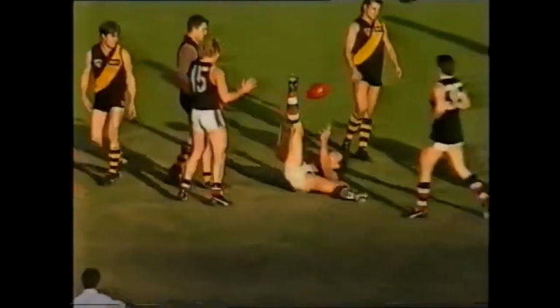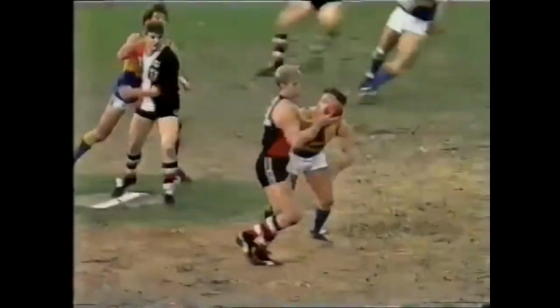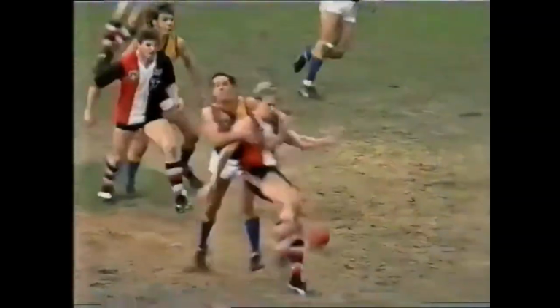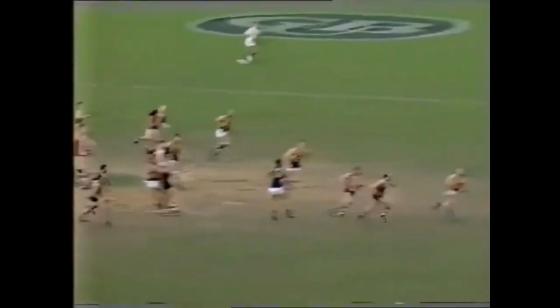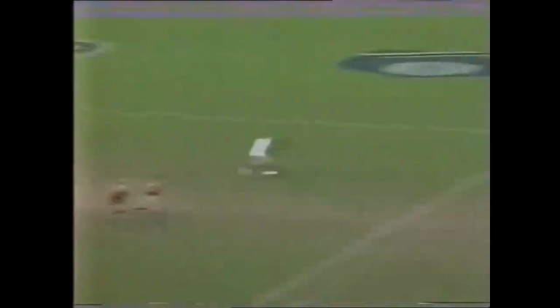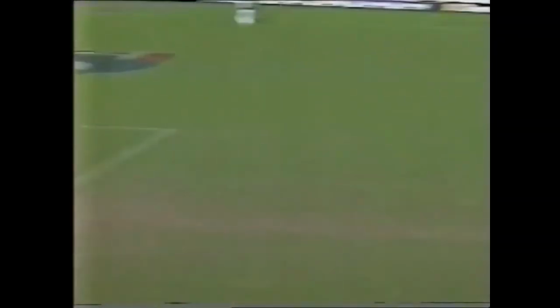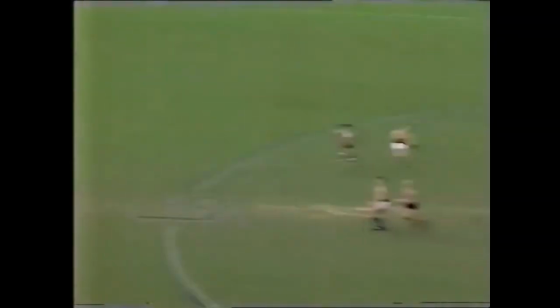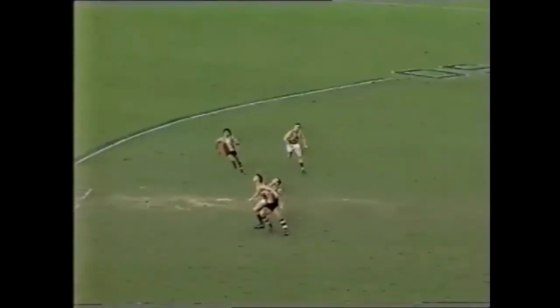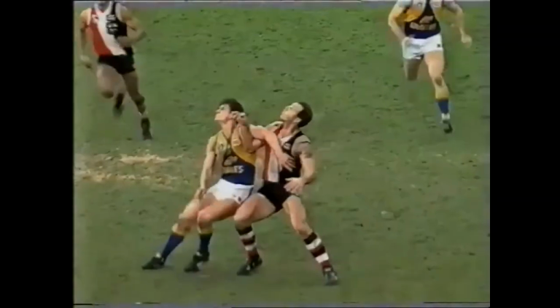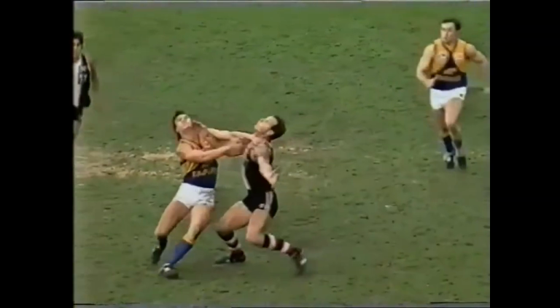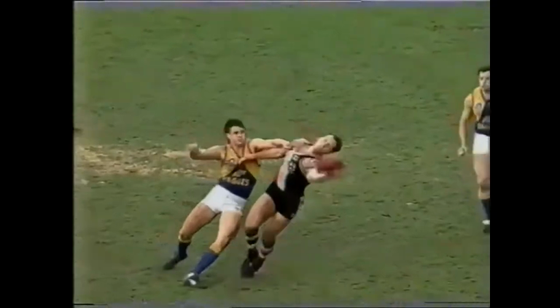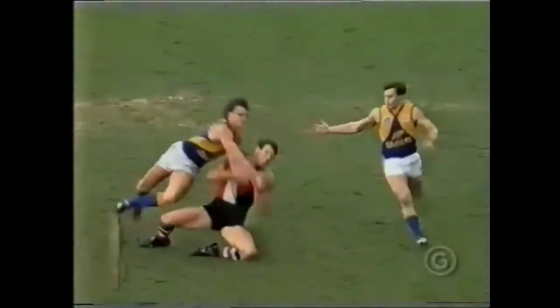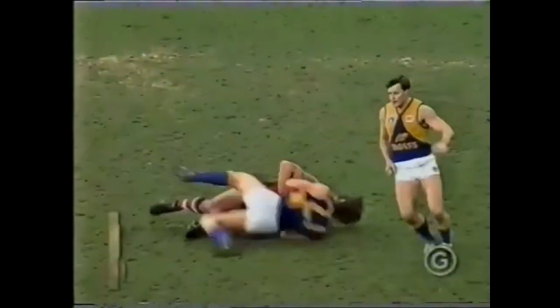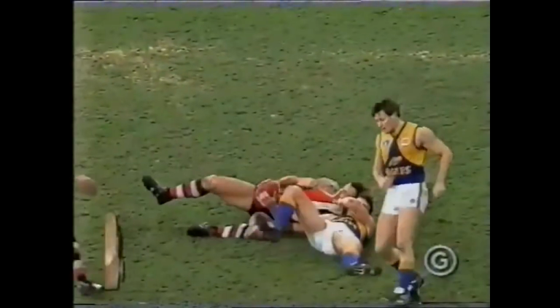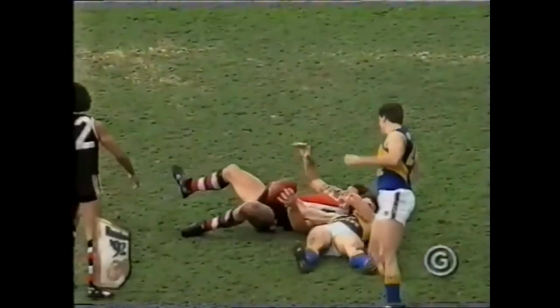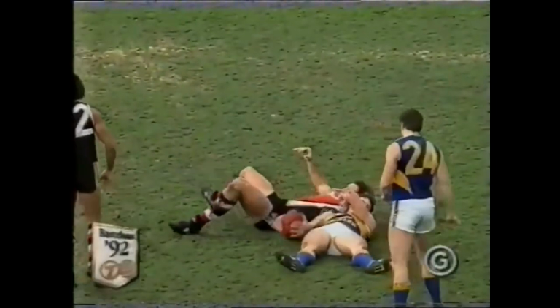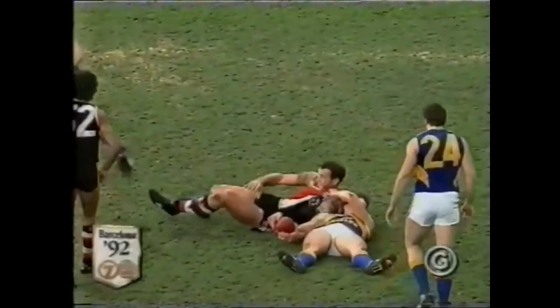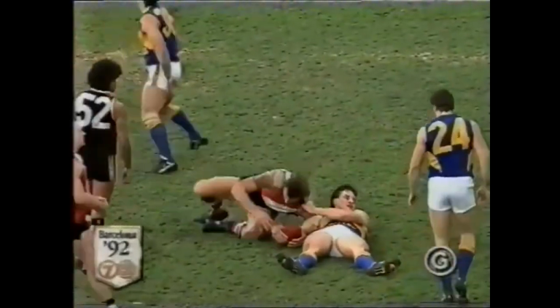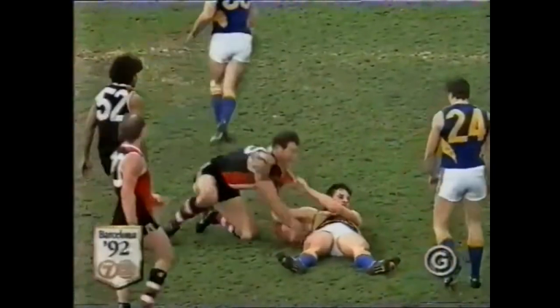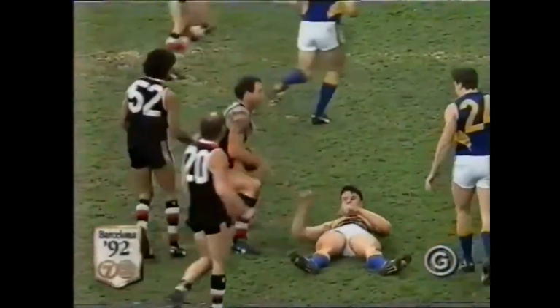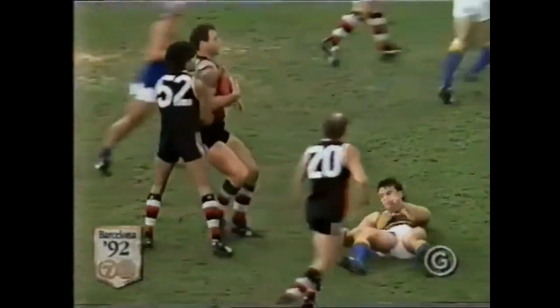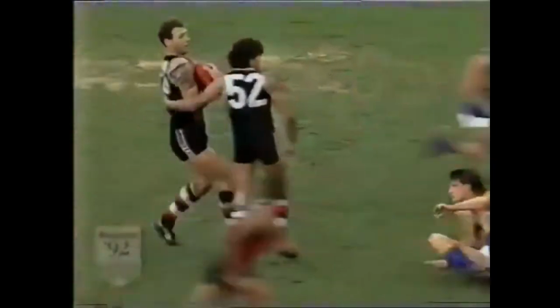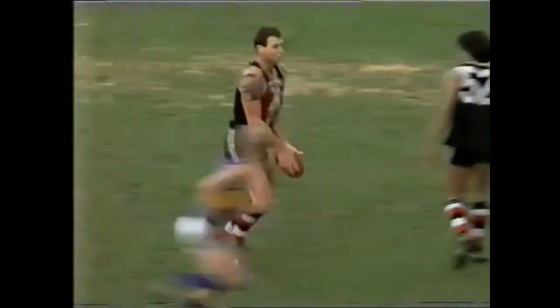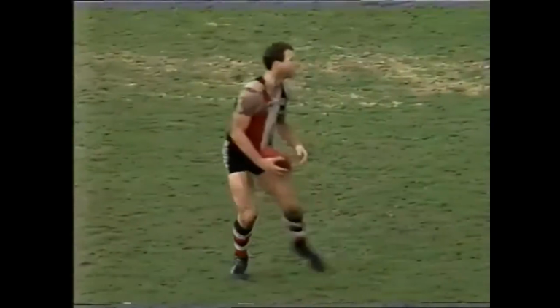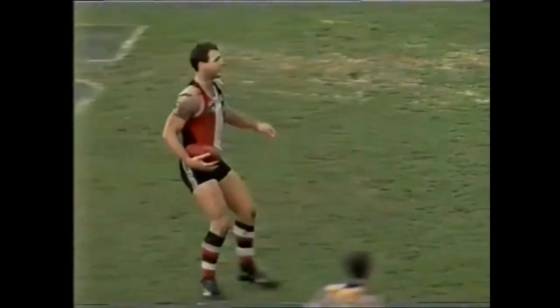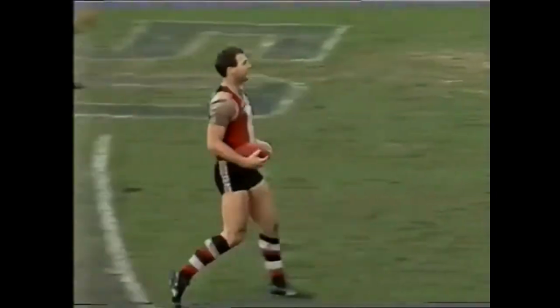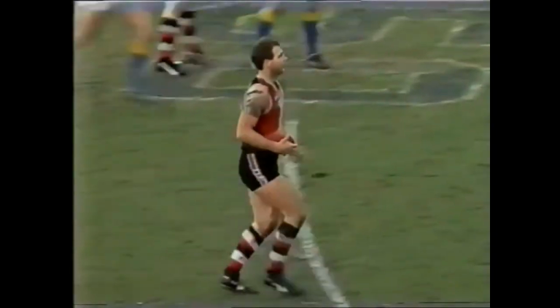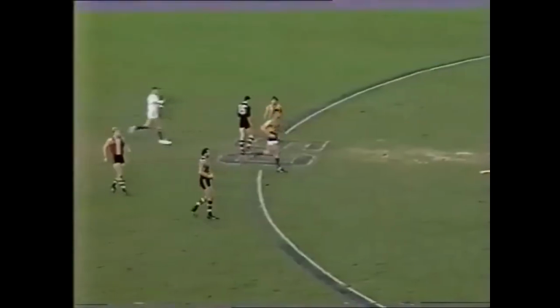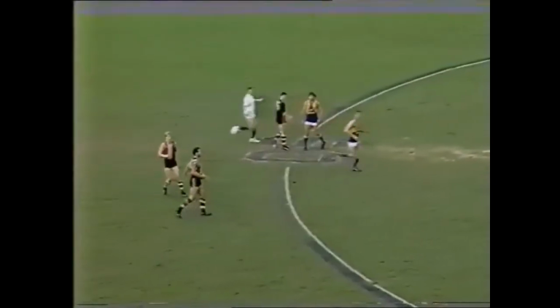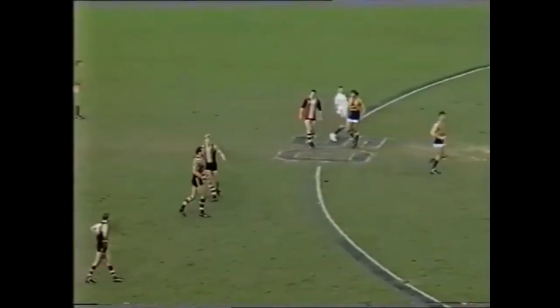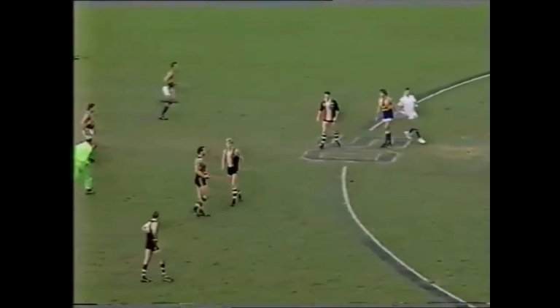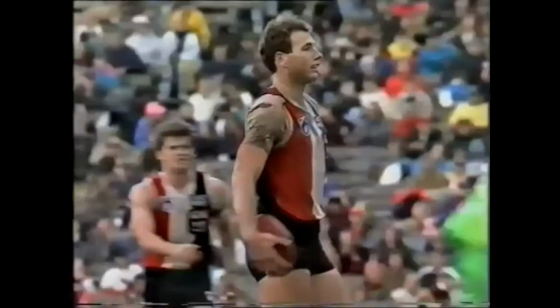St Kilda have added four or five goals. As again they go into attack. Oh, what a mark! Oh, Stewie Lowe — sensational! Great. Nothing Djakovic could do about that.